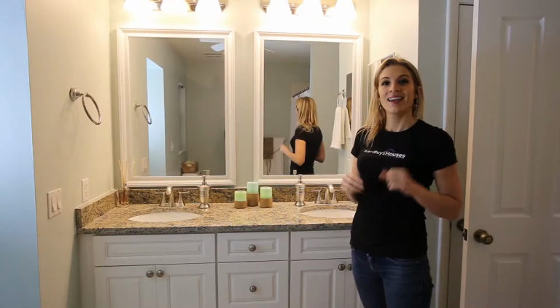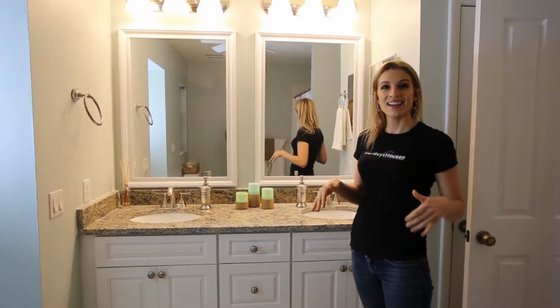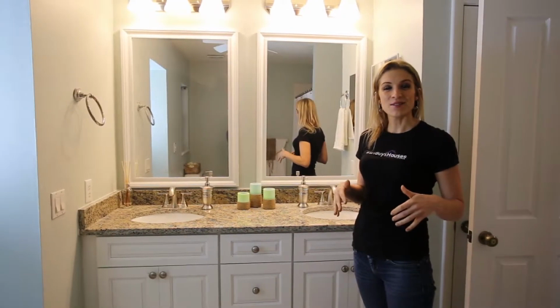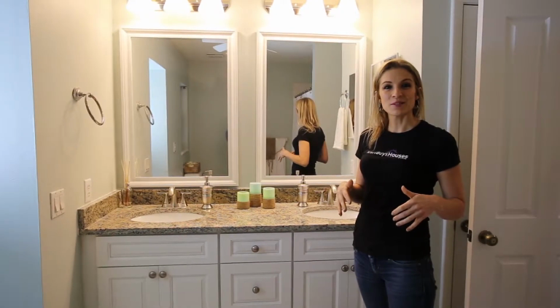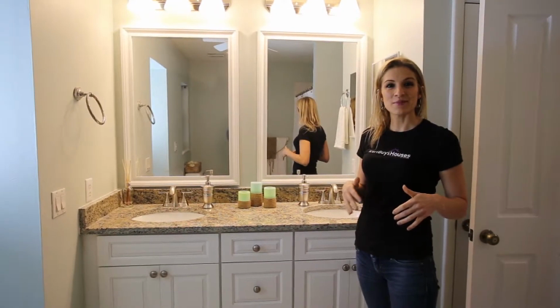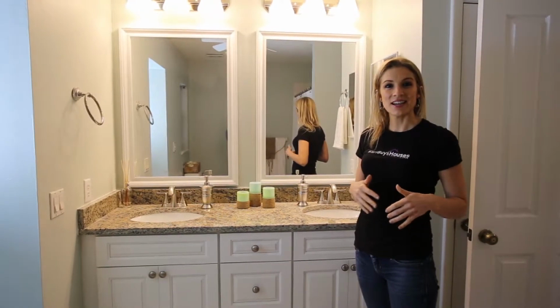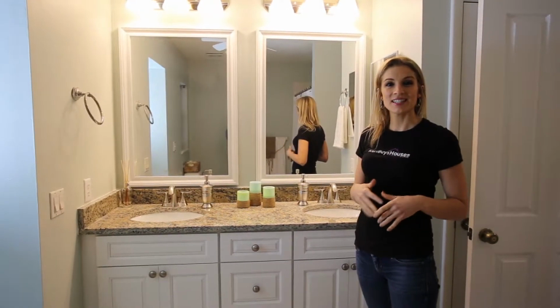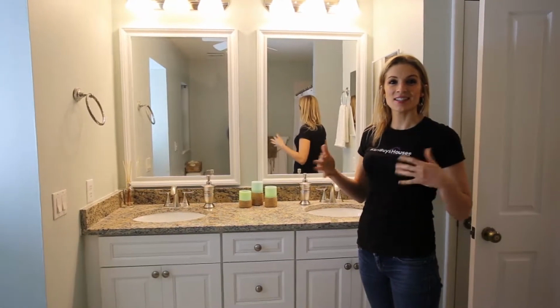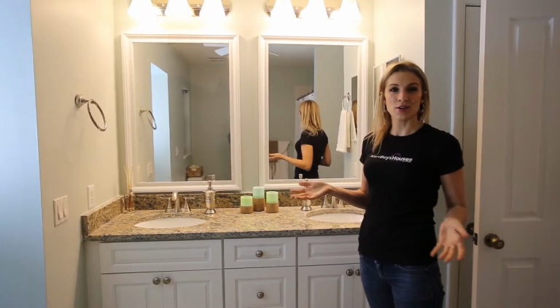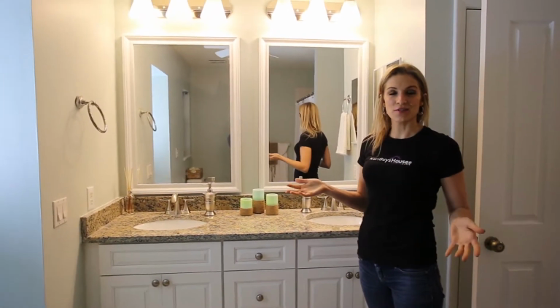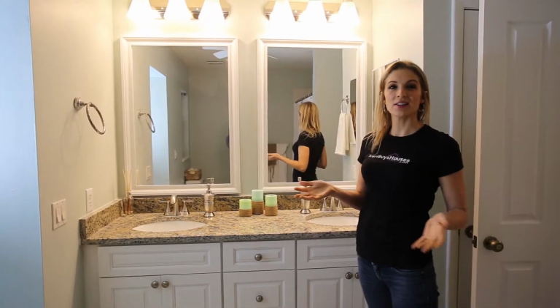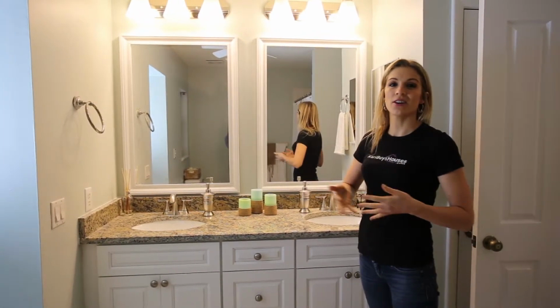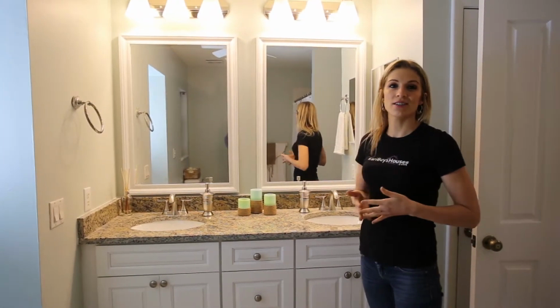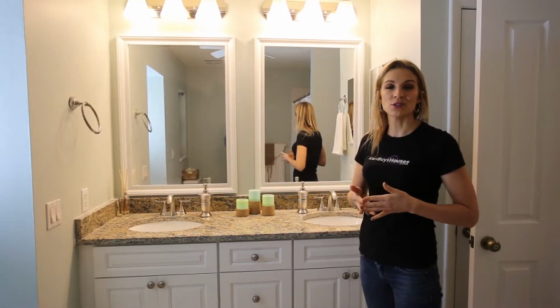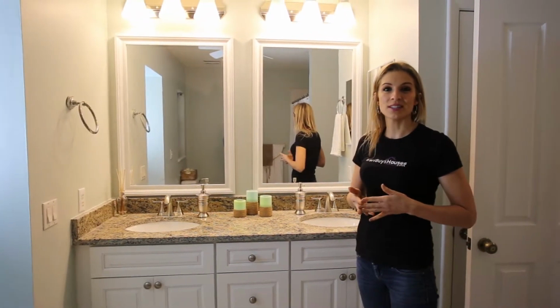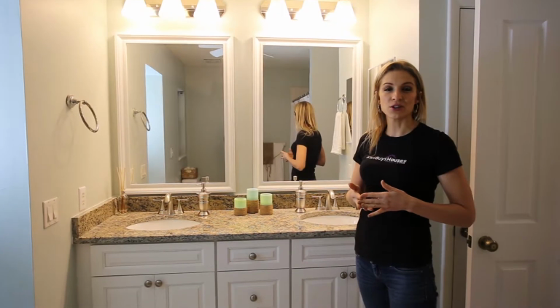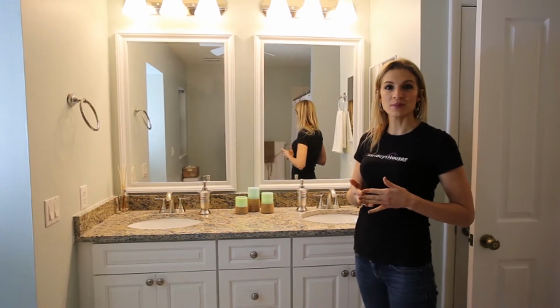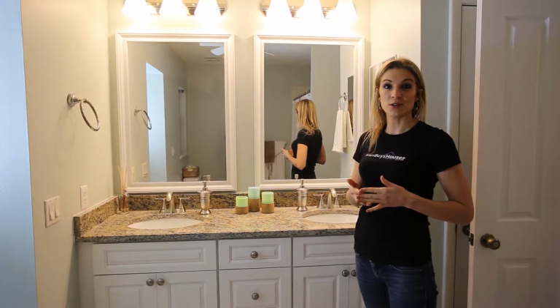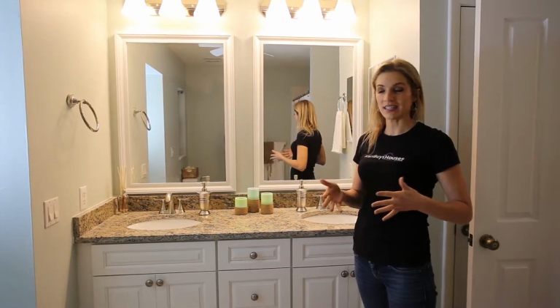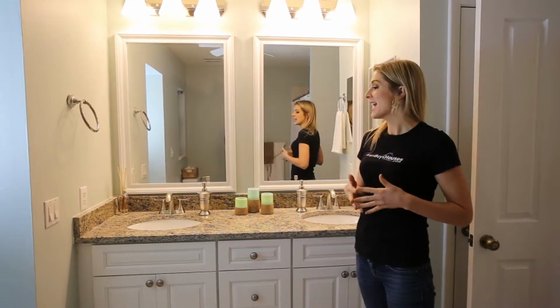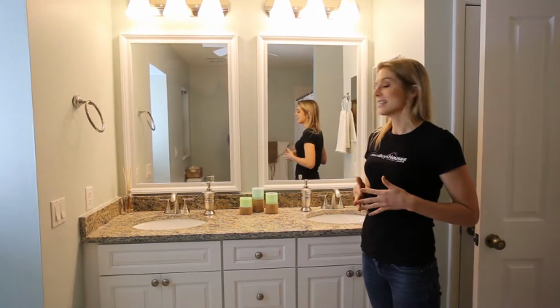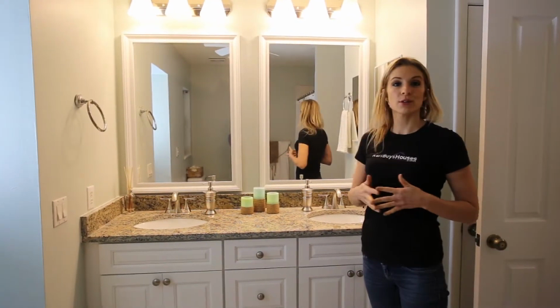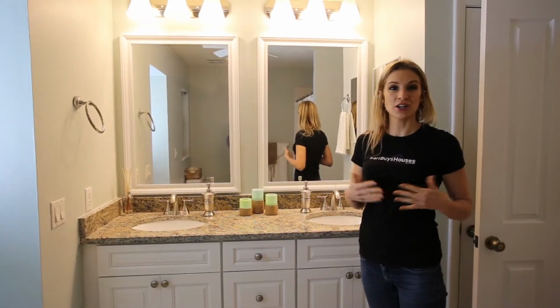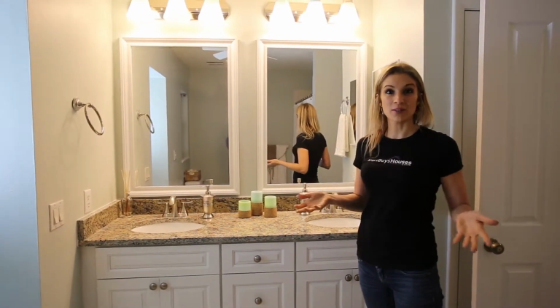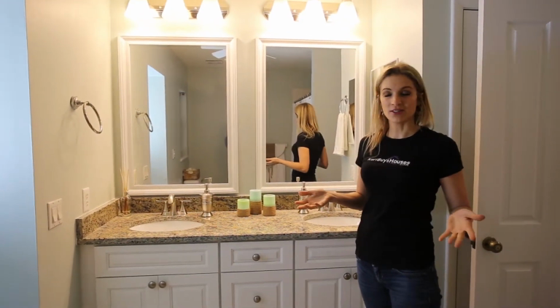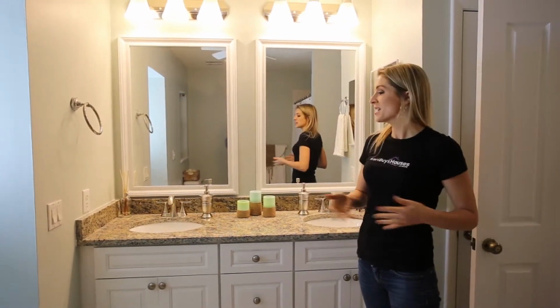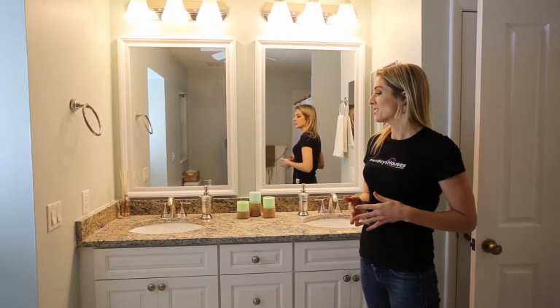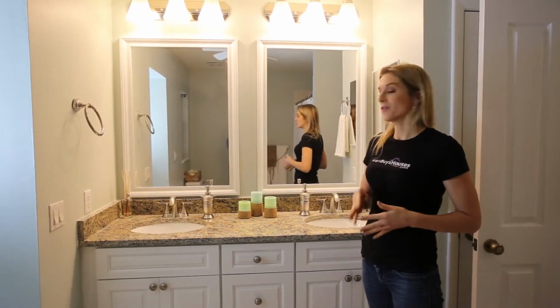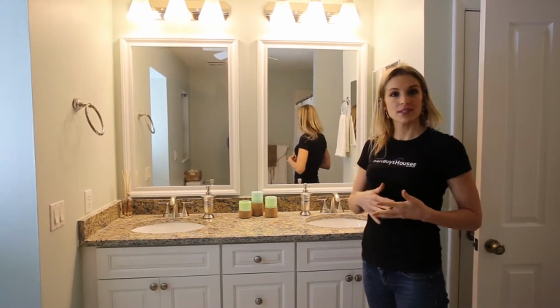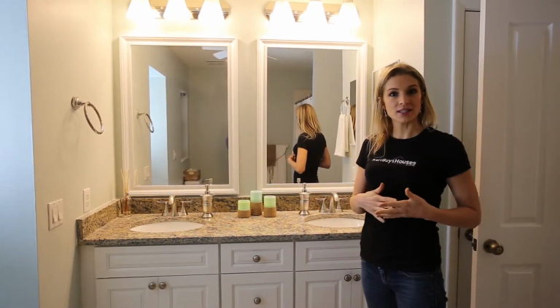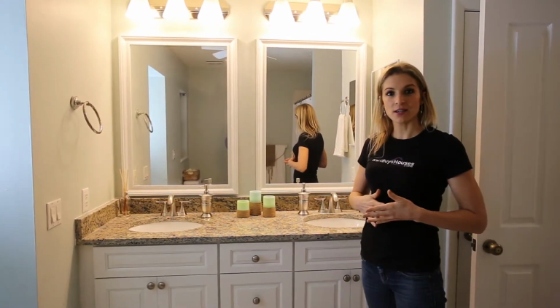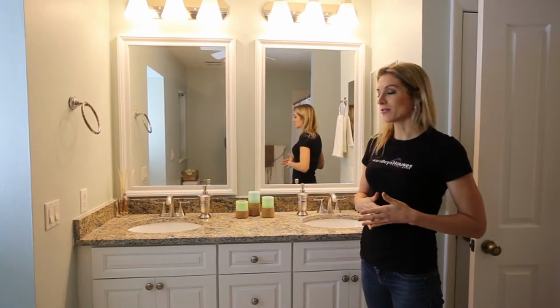Hey guys and welcome to Keri Buys Houses. This is our third video on how to stage your home to sell quickly, and today we're going to be talking about the bathroom. So five steps to staging a bathroom.